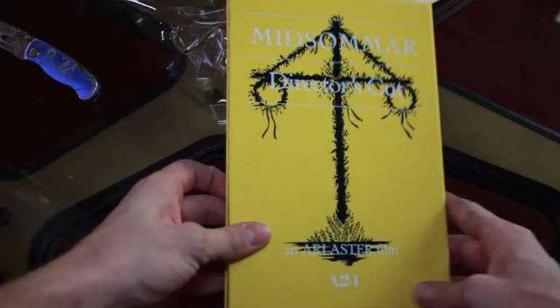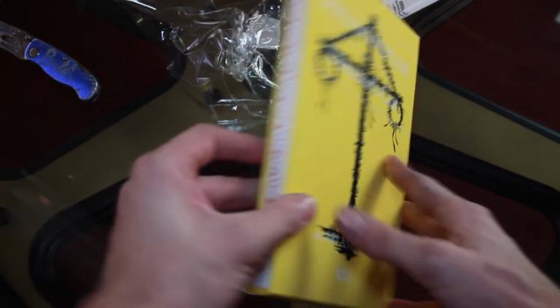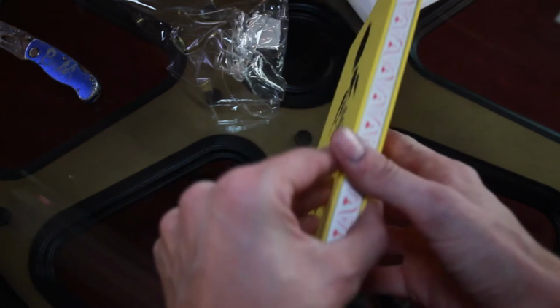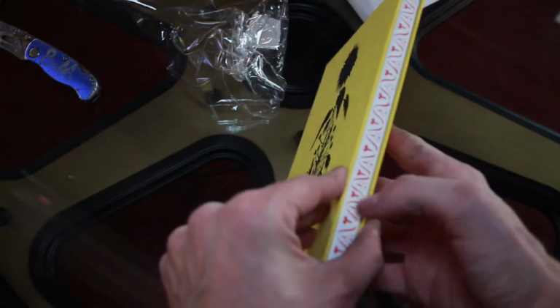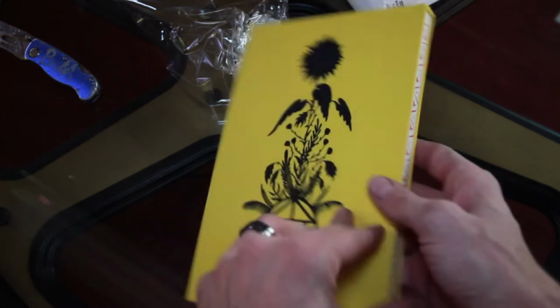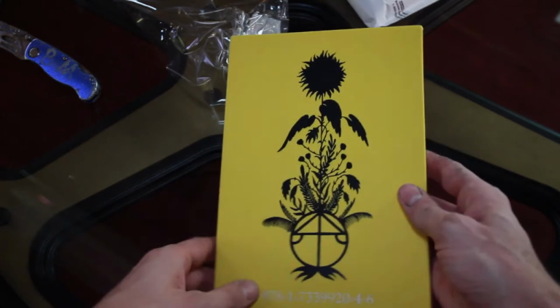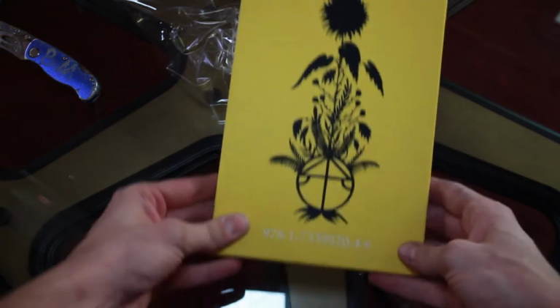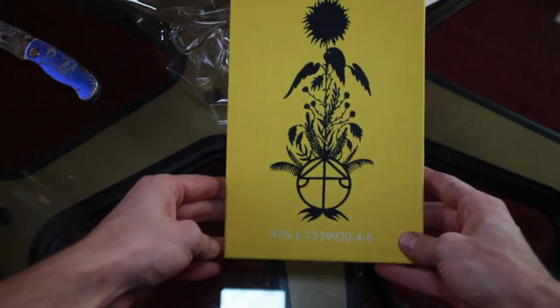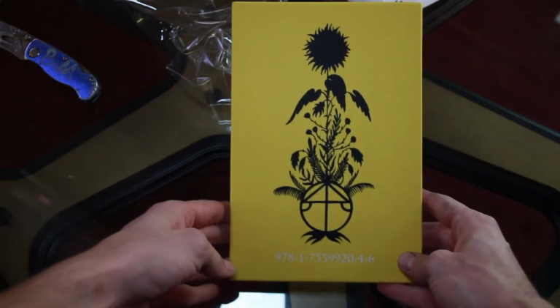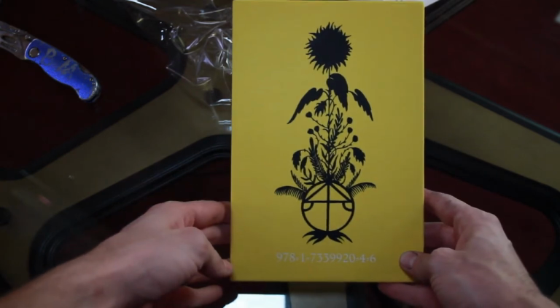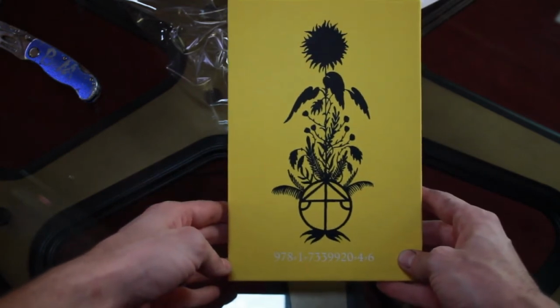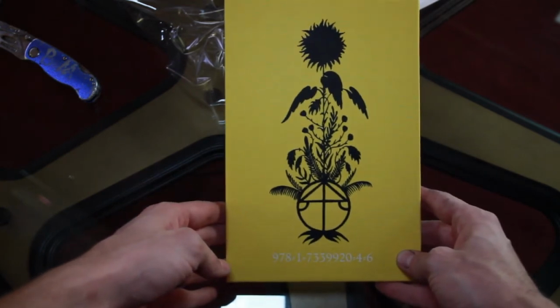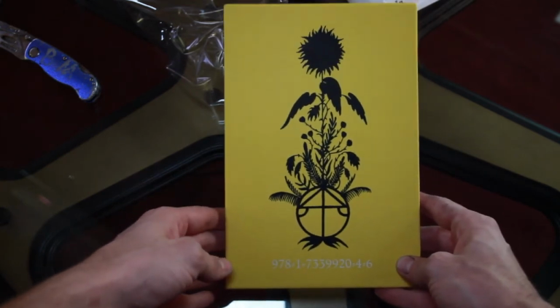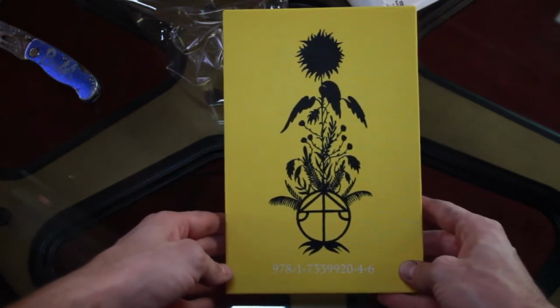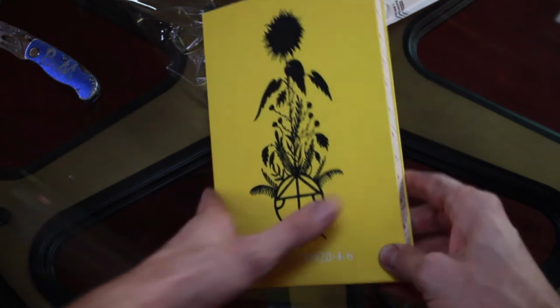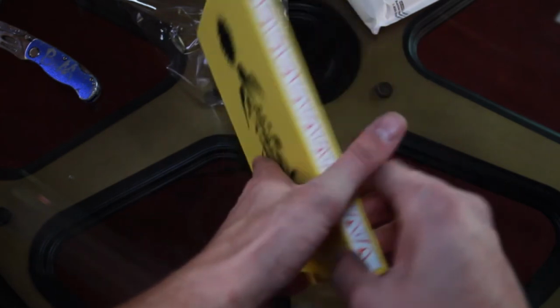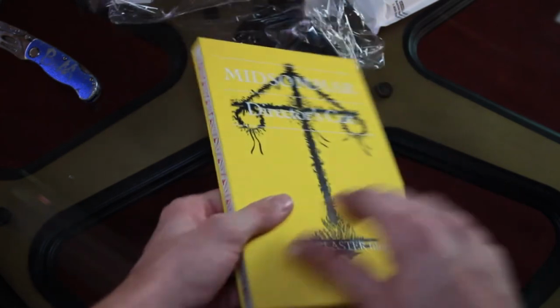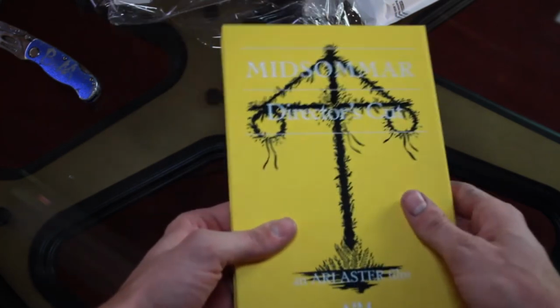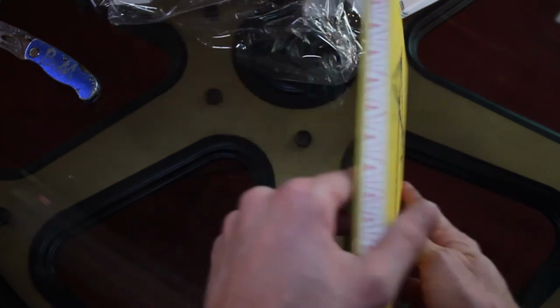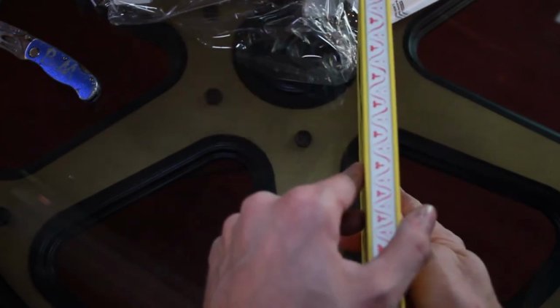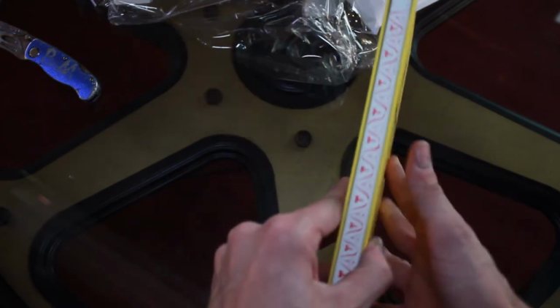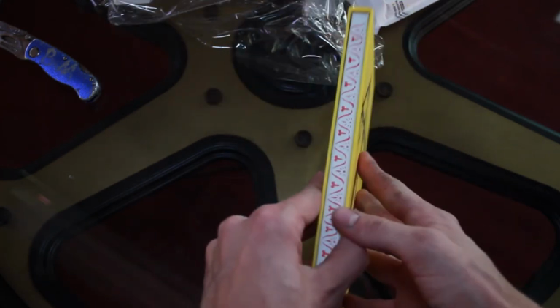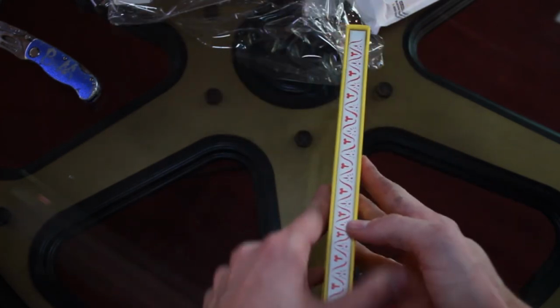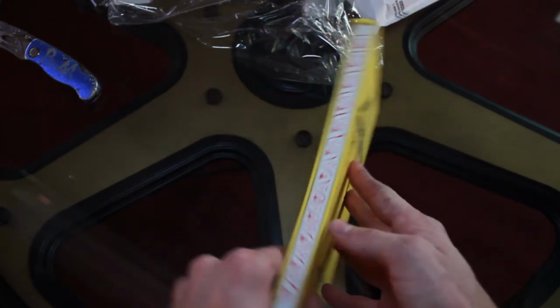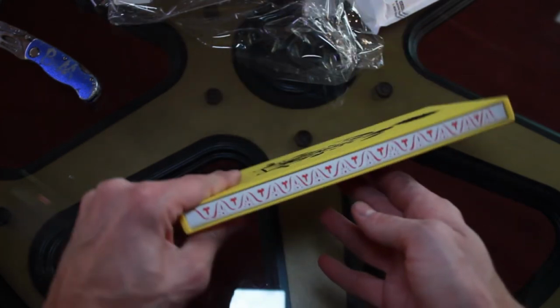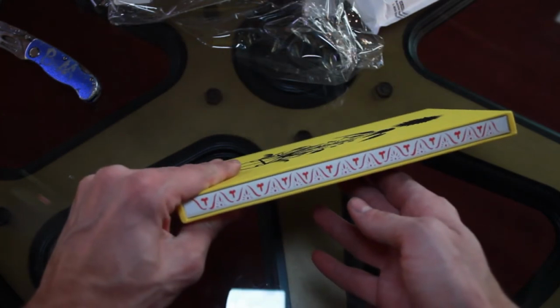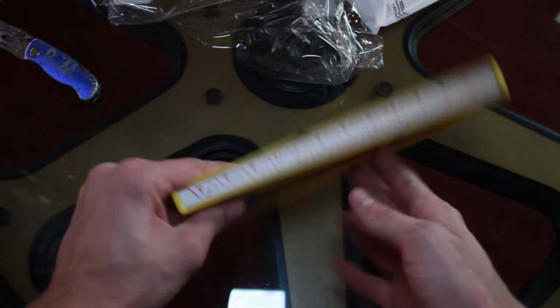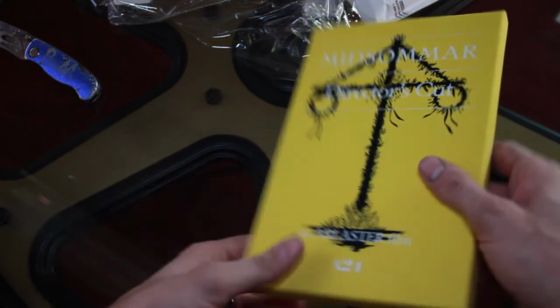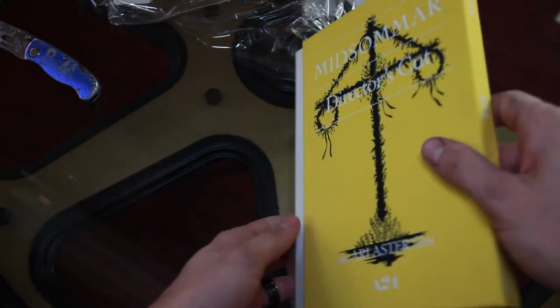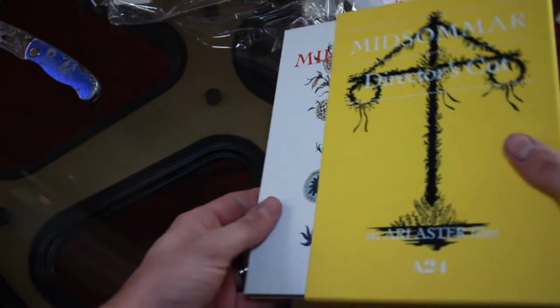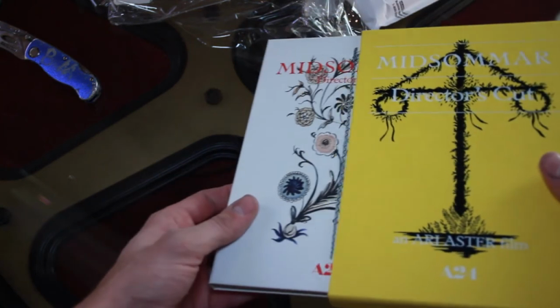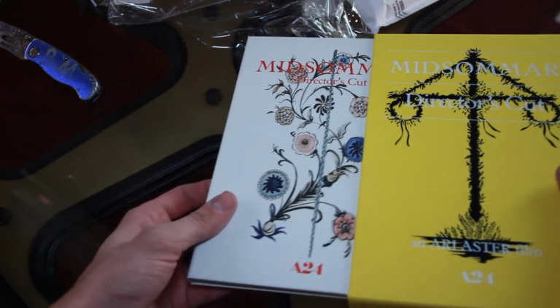There you go — that's the outside slipcover. Looks pretty dang cool. That's the binding, that's a little out of focus. Okay, let's open that up.